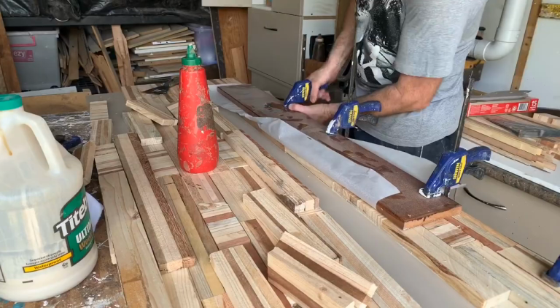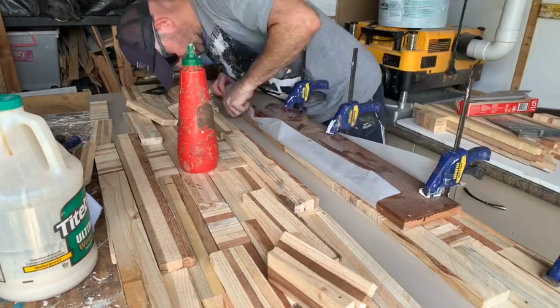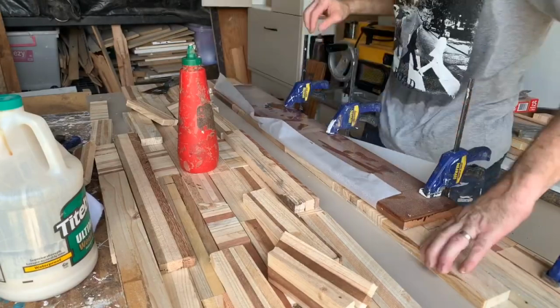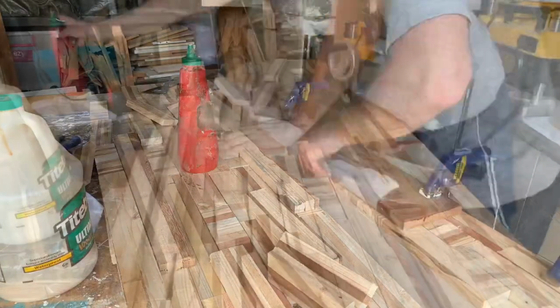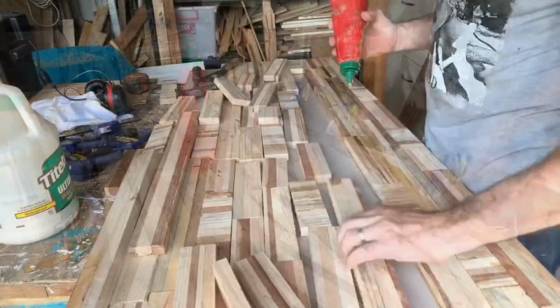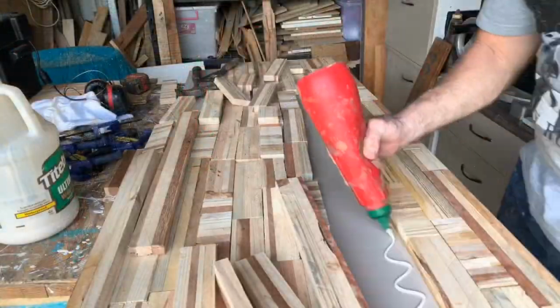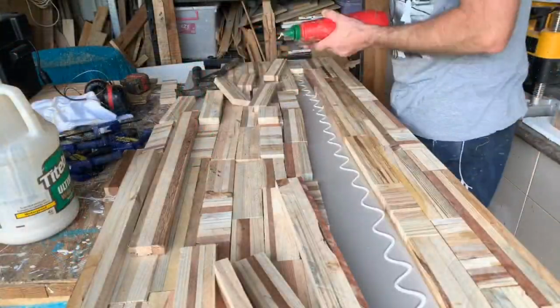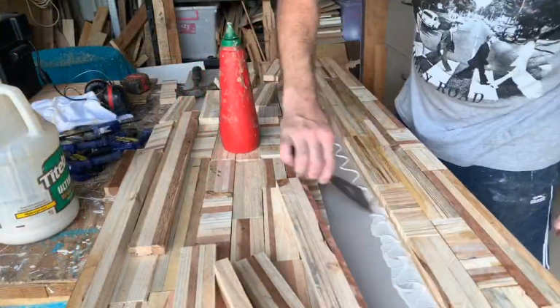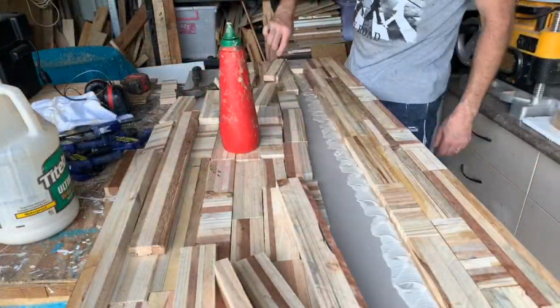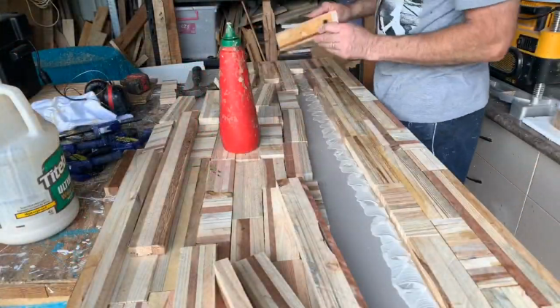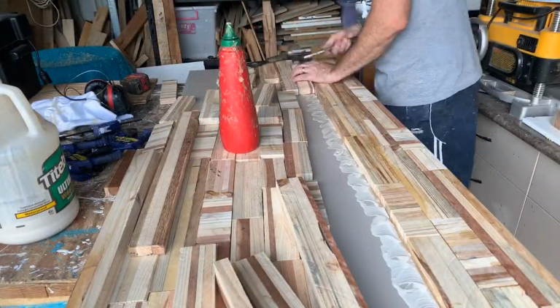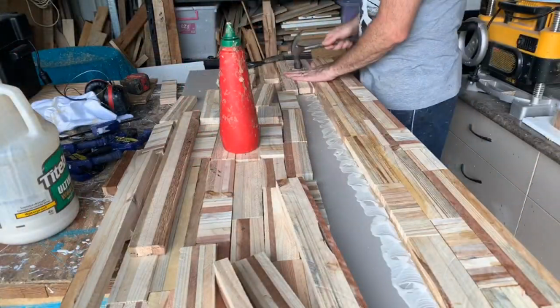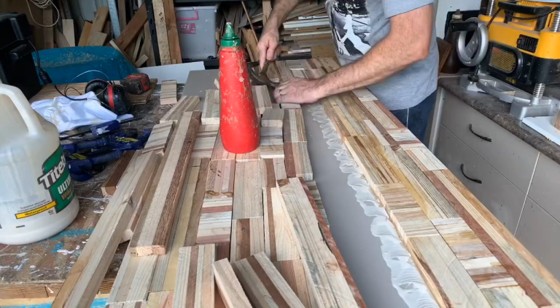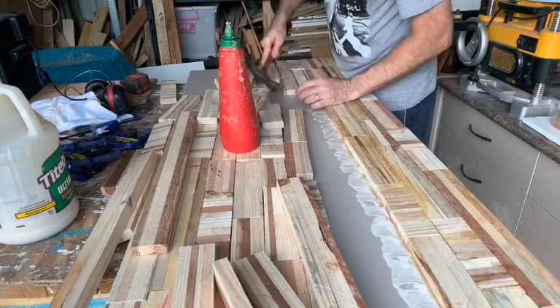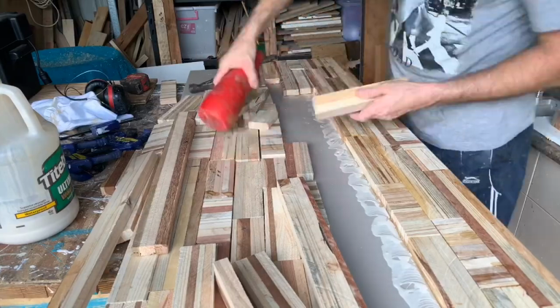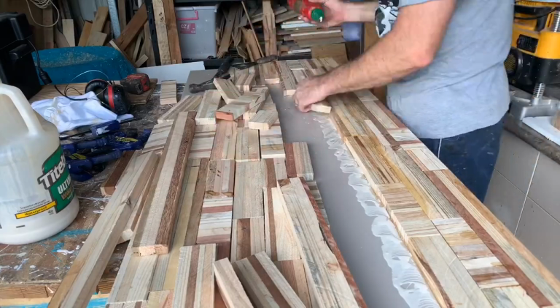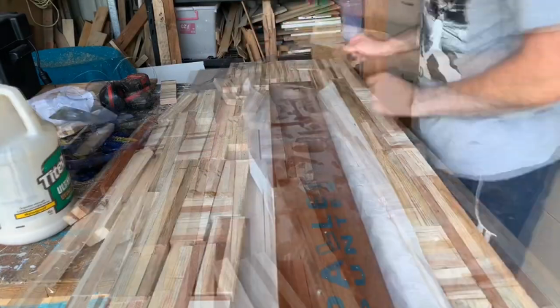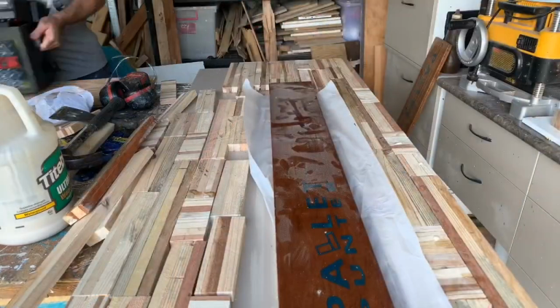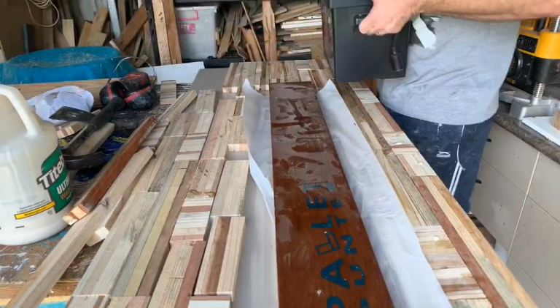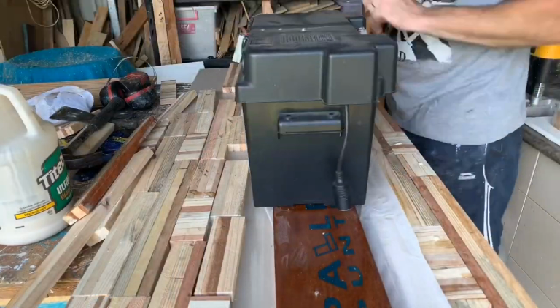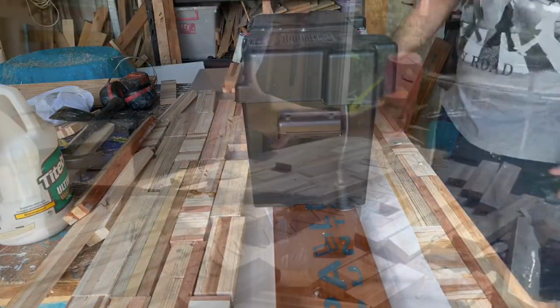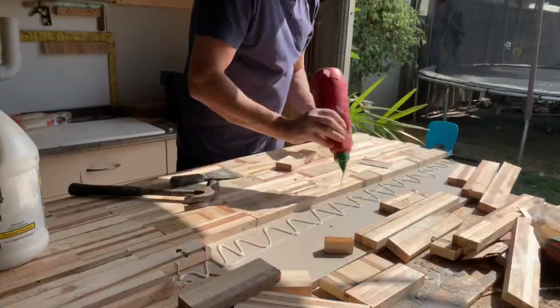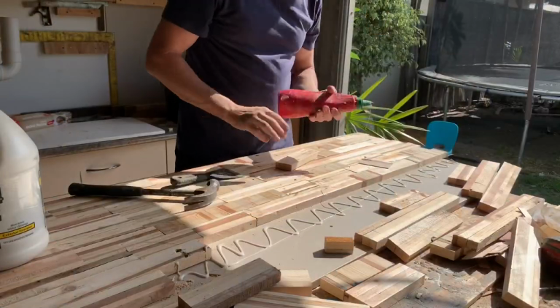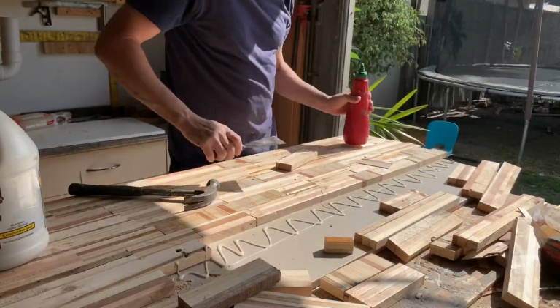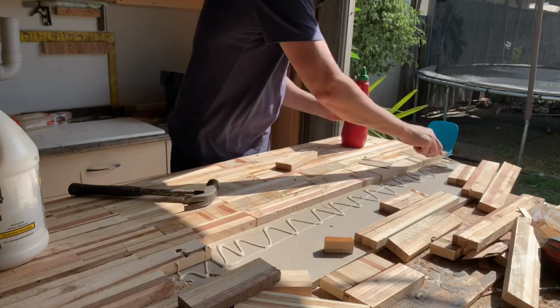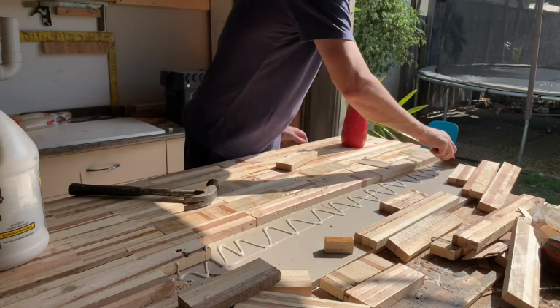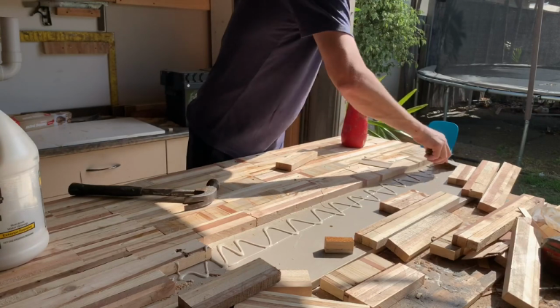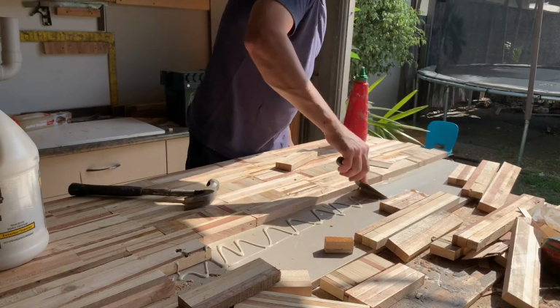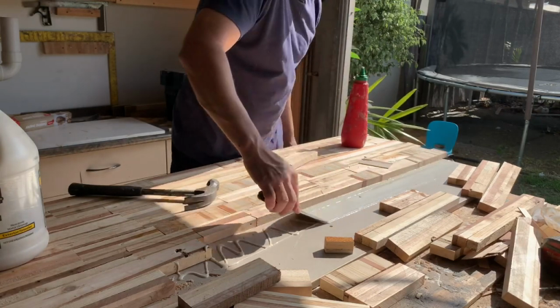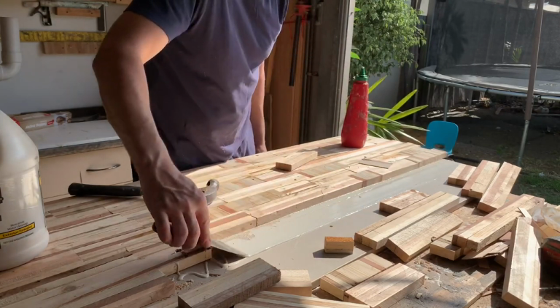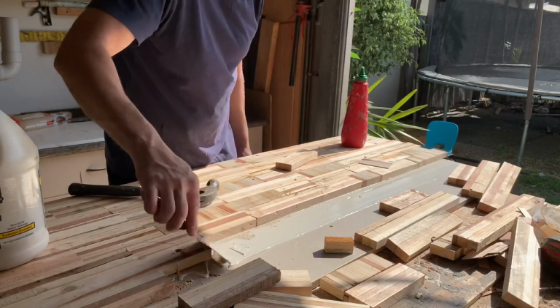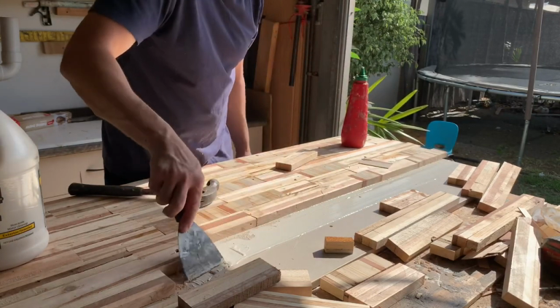I'll just make my way along gluing all the pieces on, clamp it down in whatever fashion I can — I'll even throw something heavy on some of the pieces. I'll let it set overnight and come back and do a little bit at a time. I won't get too concerned about it getting a bit messy — I'm going to clean it up with a belt sander once it's all down and glued on.